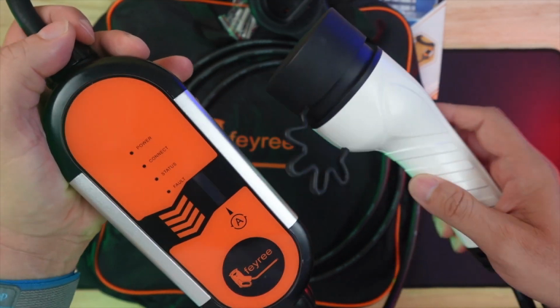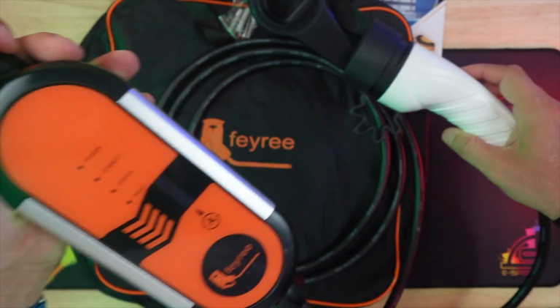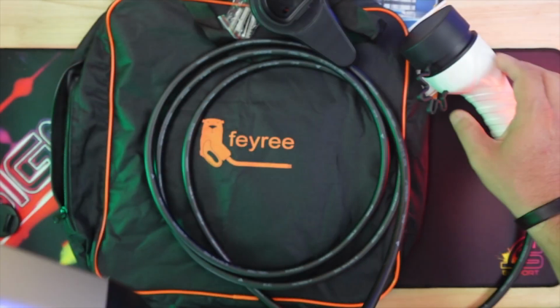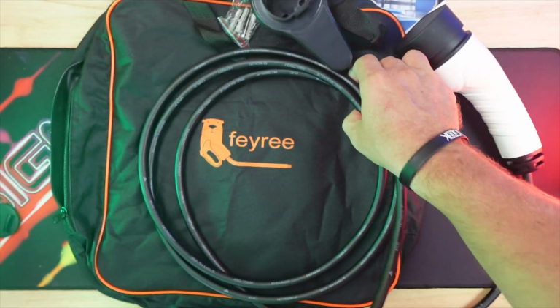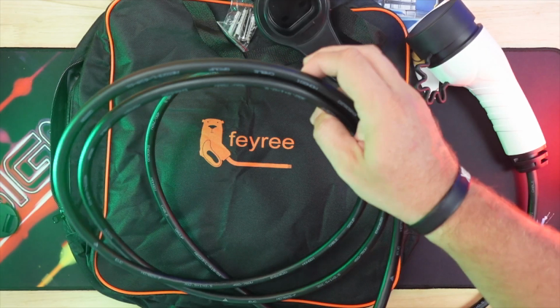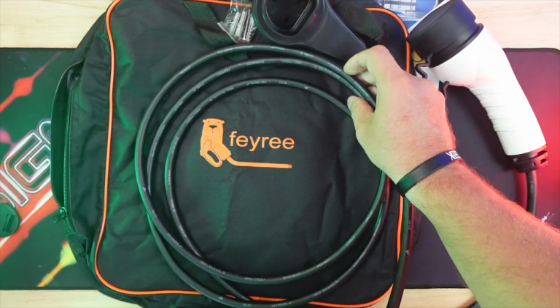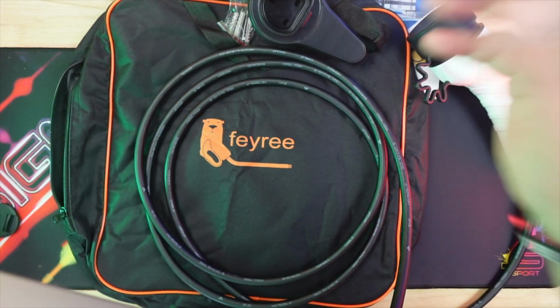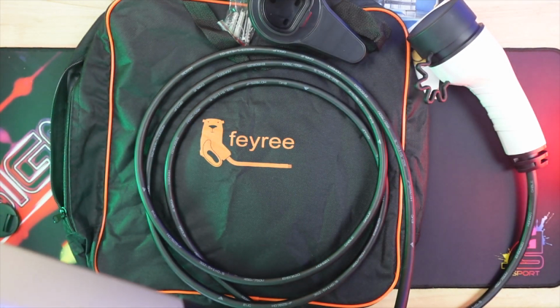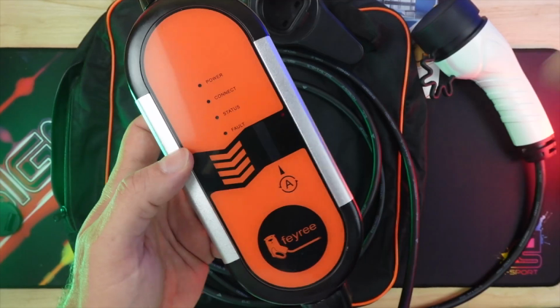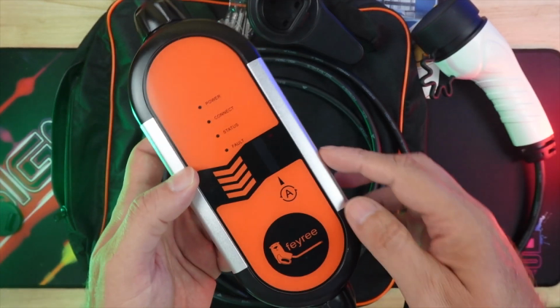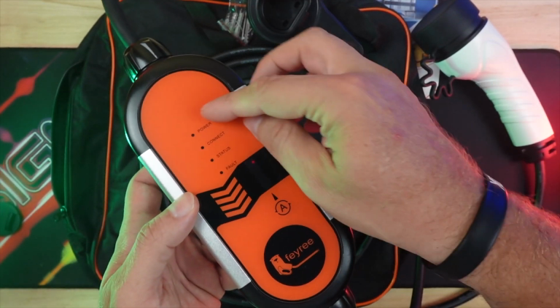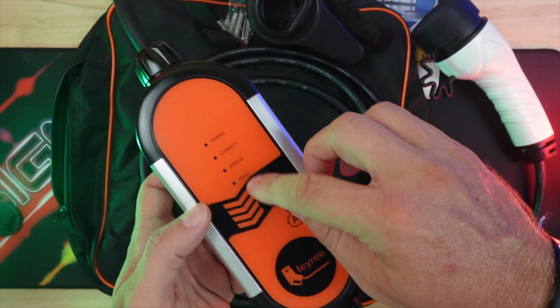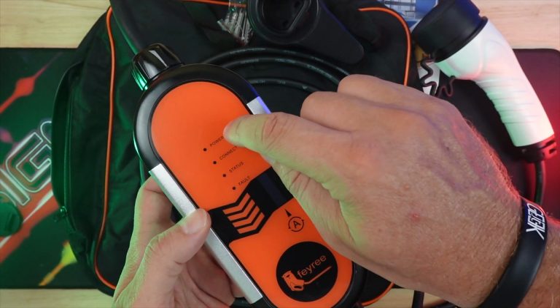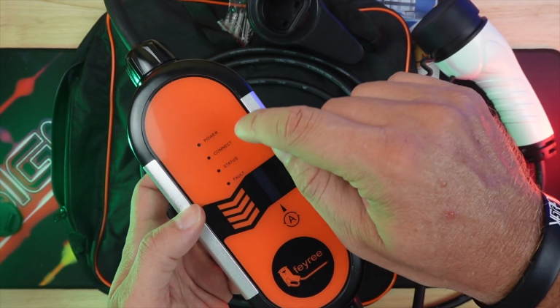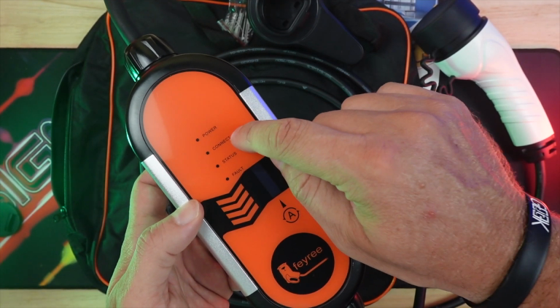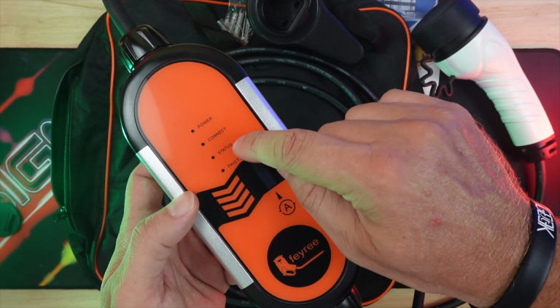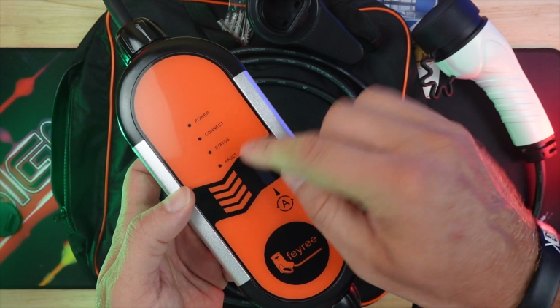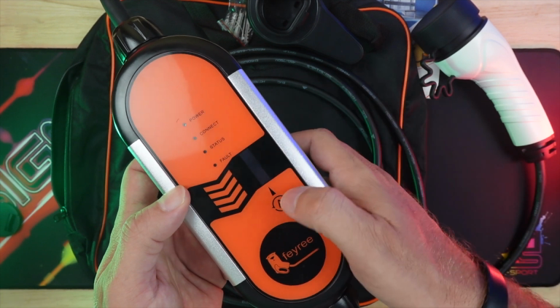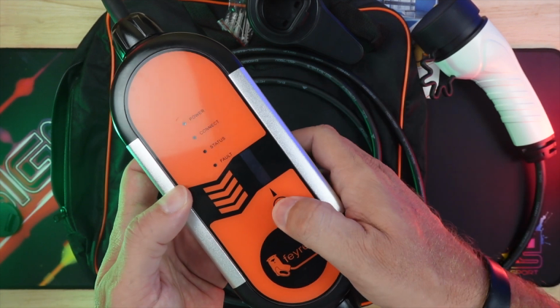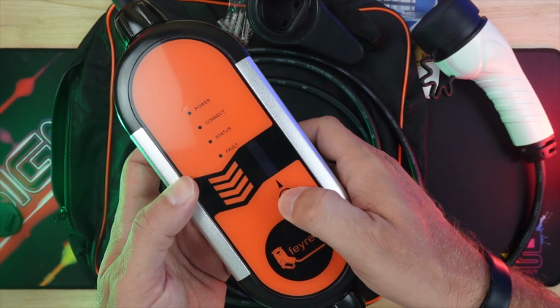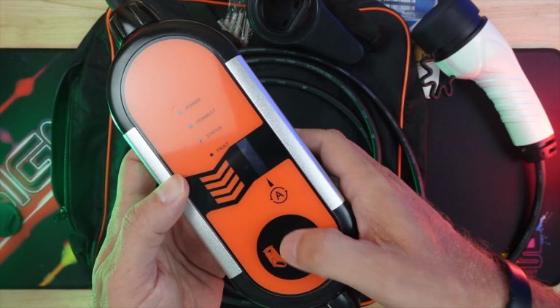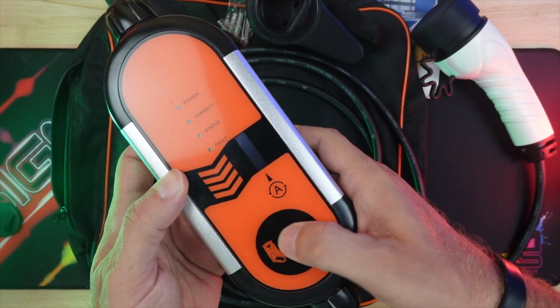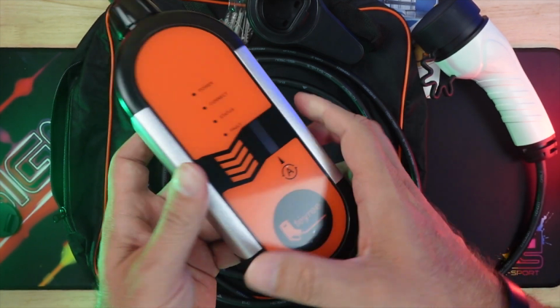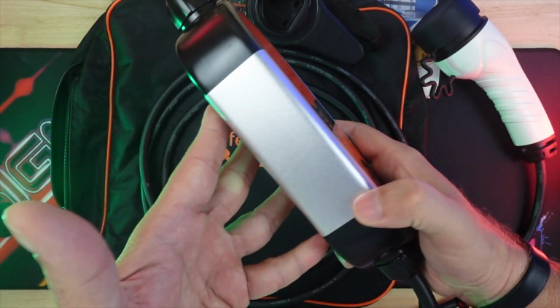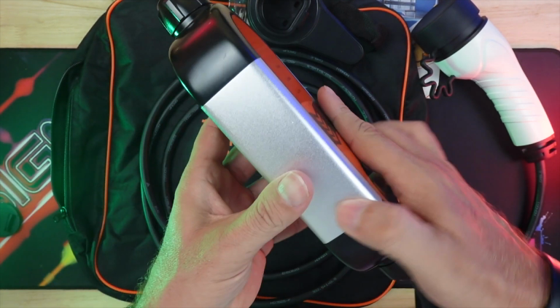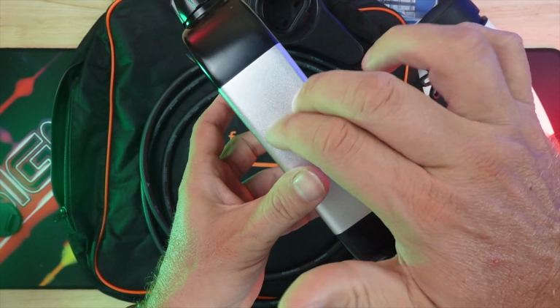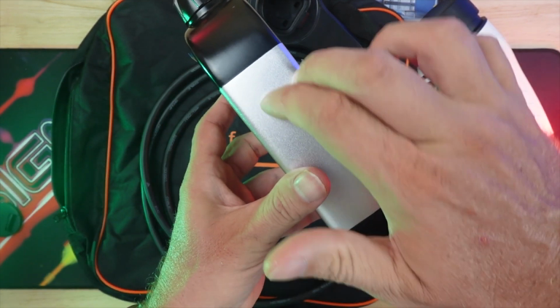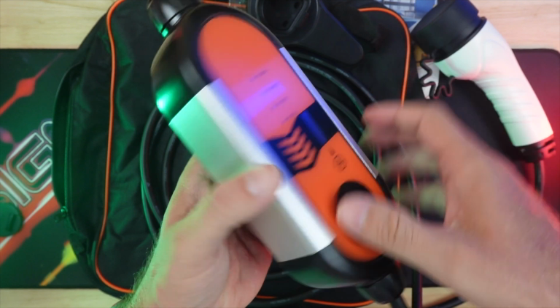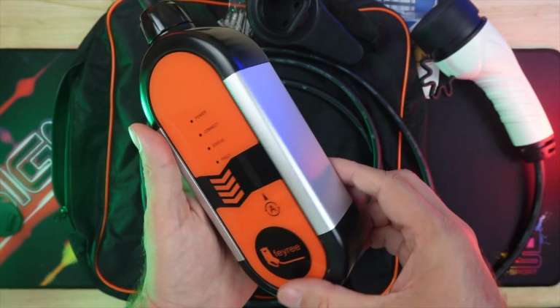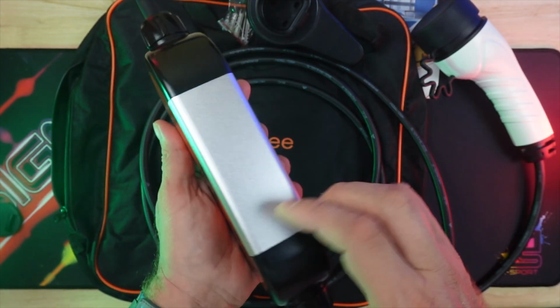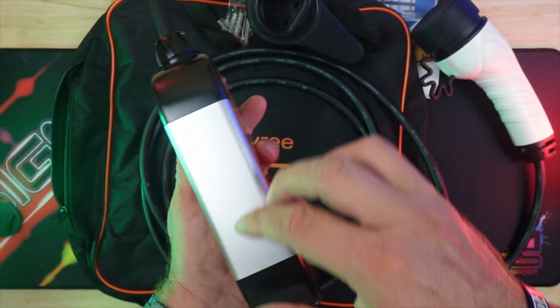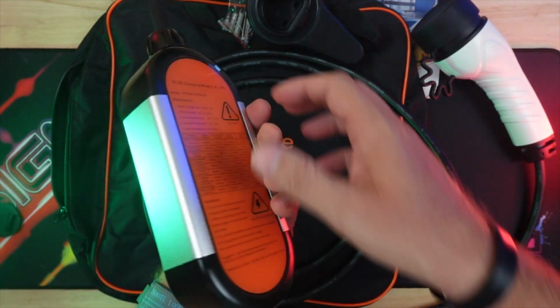It's dust-resistant with a sturdy 3.5 M cable, automatic shutoff when fully charged, and an emergency reset button. You can carry it with you, check all charging data via its OLED screen, and simply plug and play.